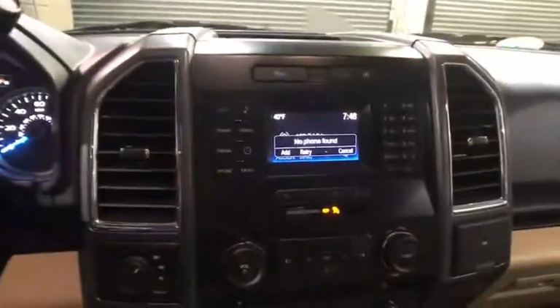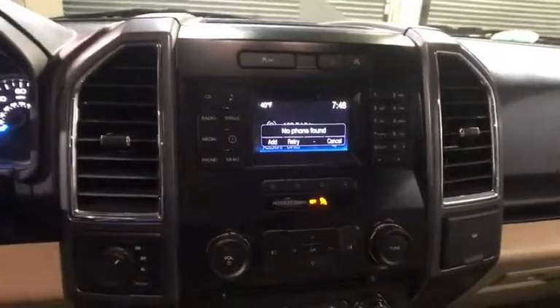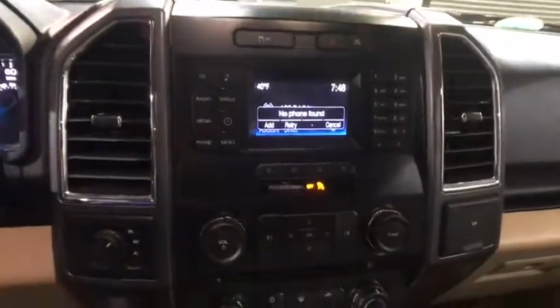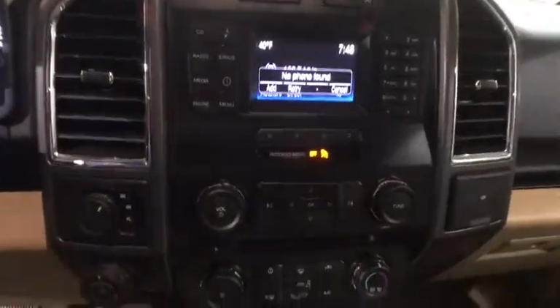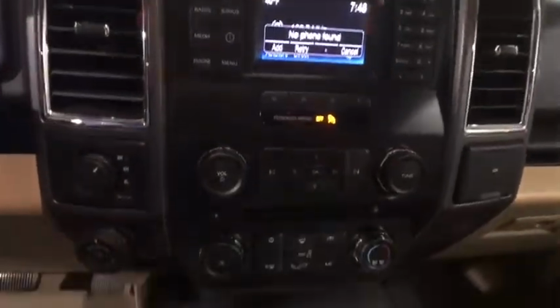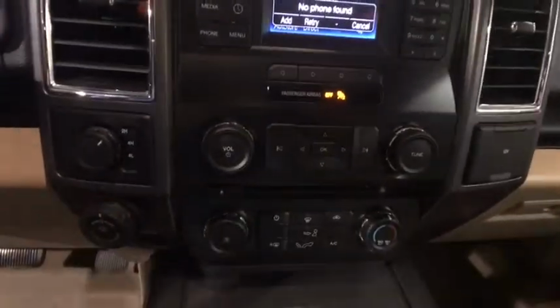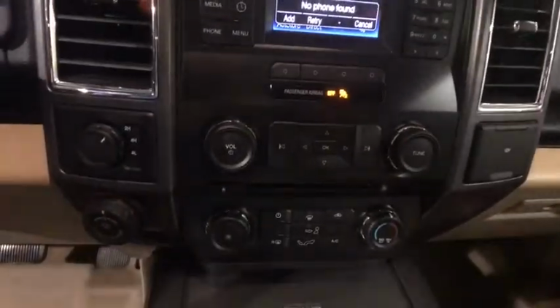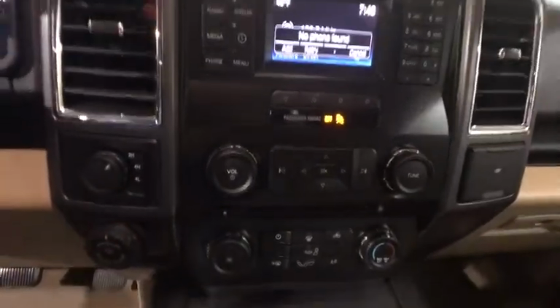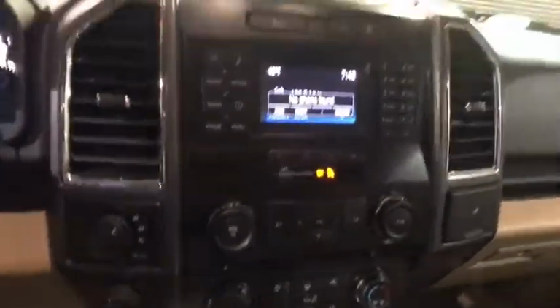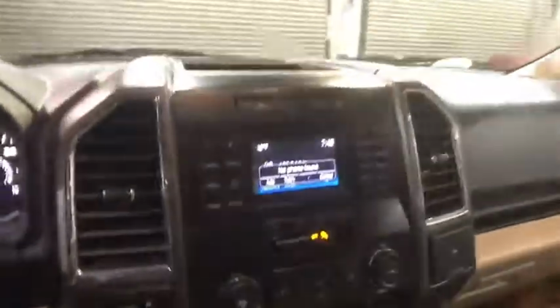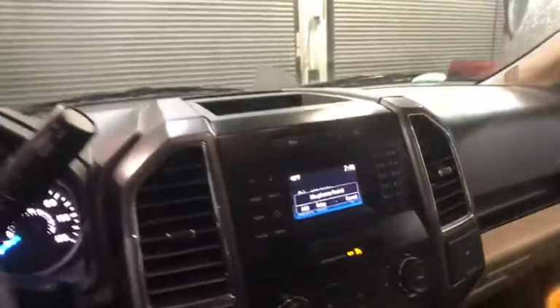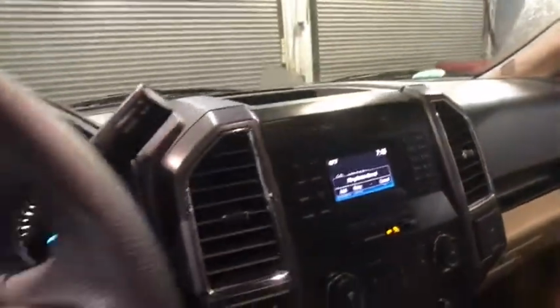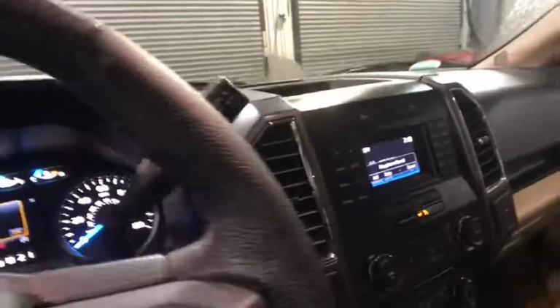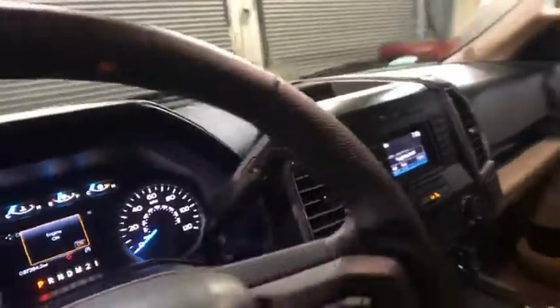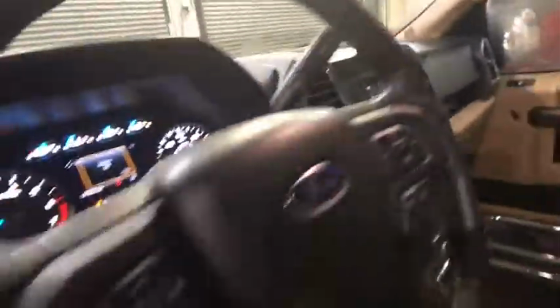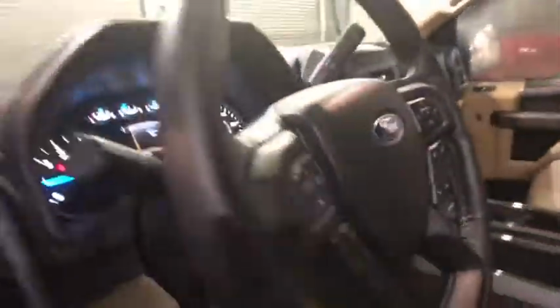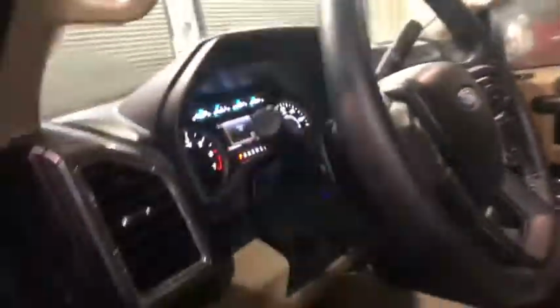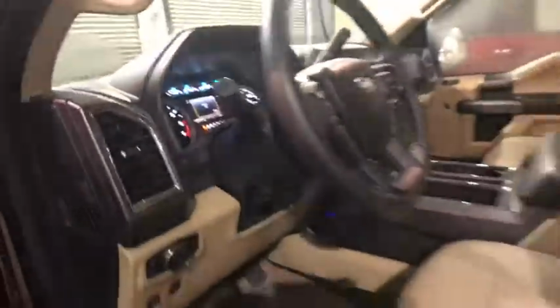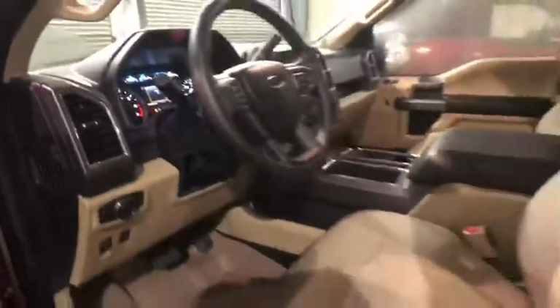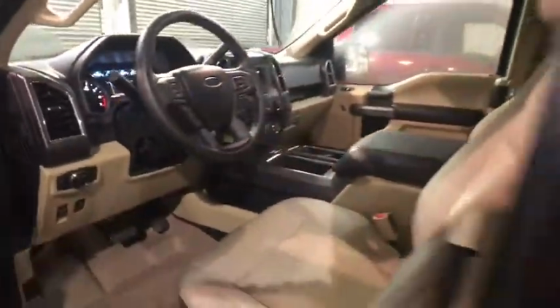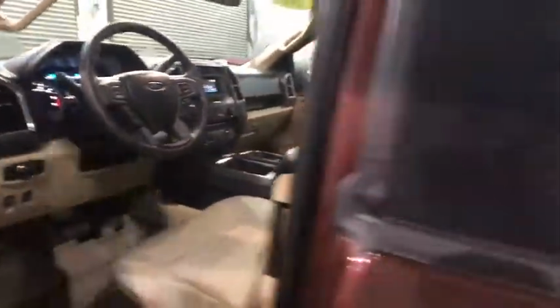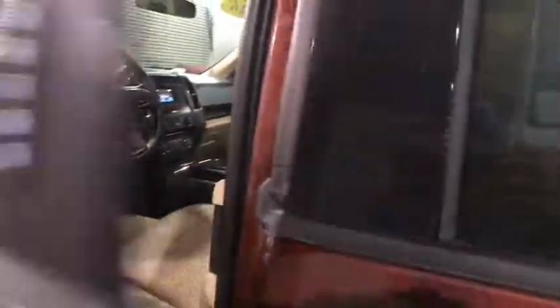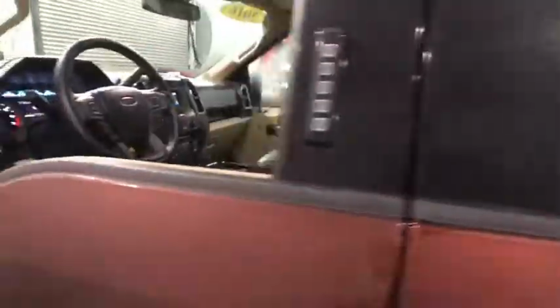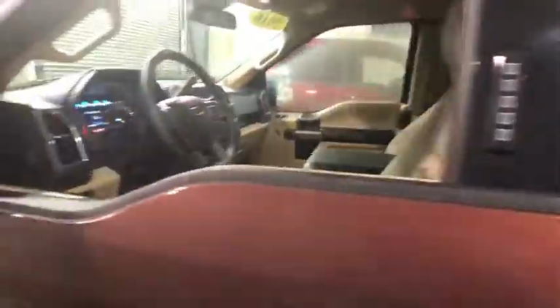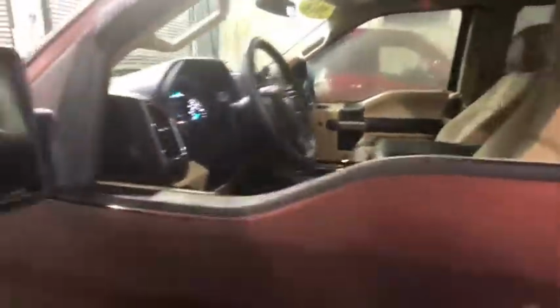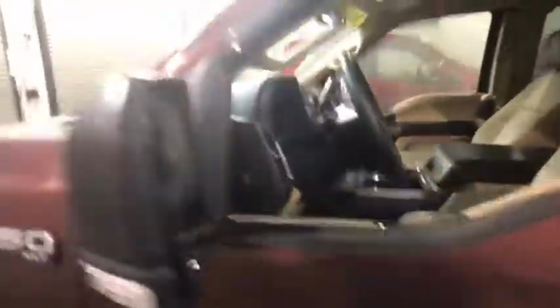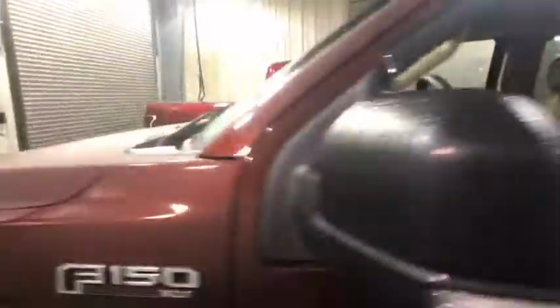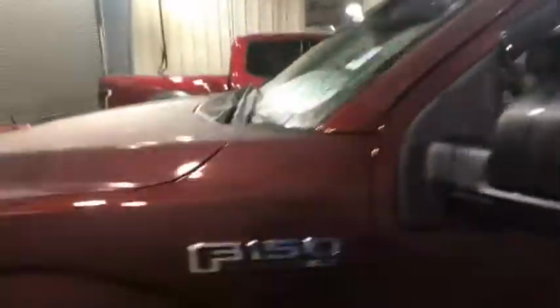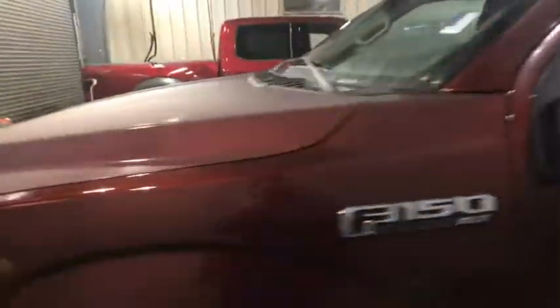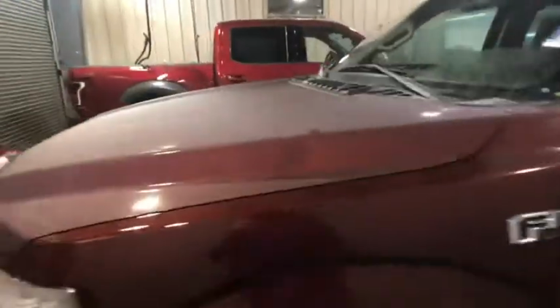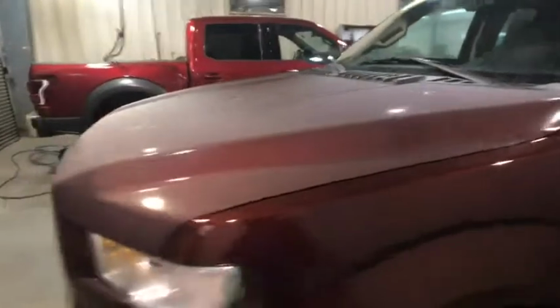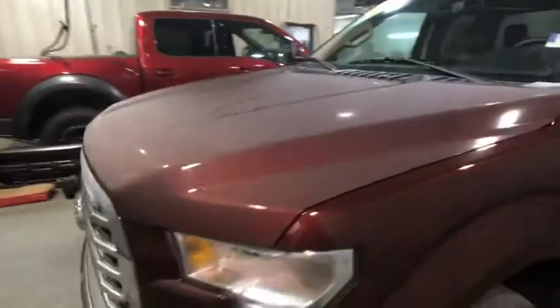Security system, power windows, power locks, rear window defroster, fog lights, remote keyless entry, brake assist, panic alarm, tachometer.